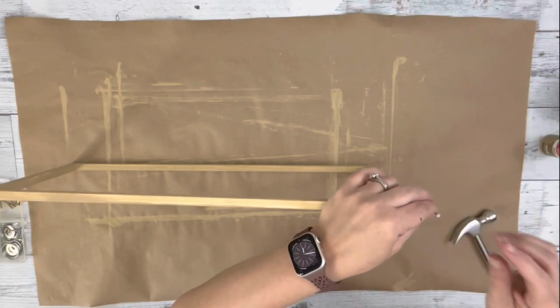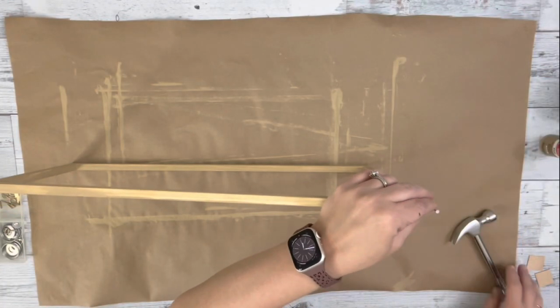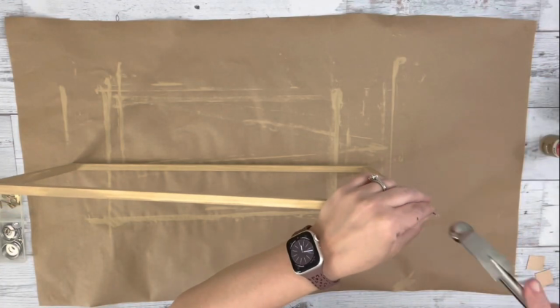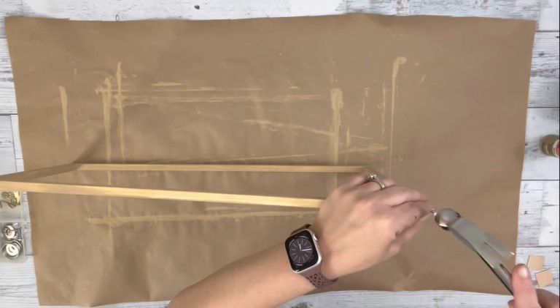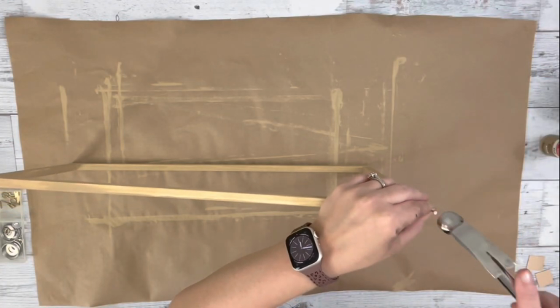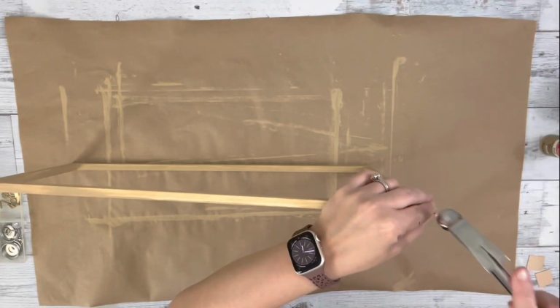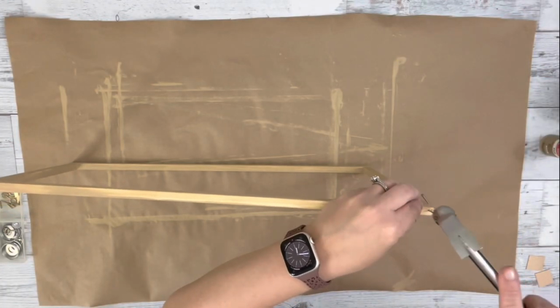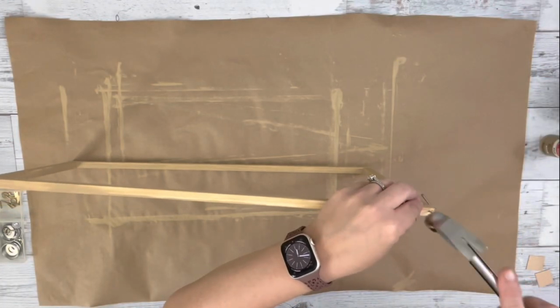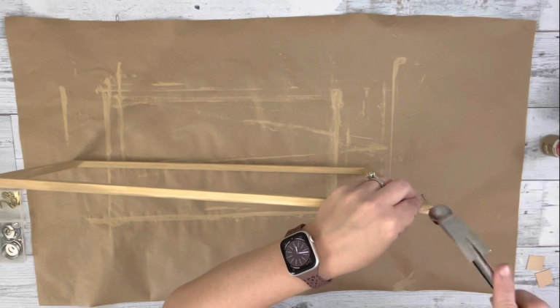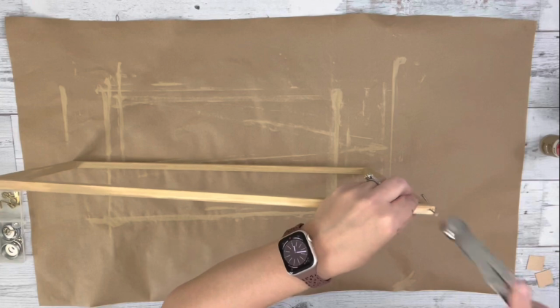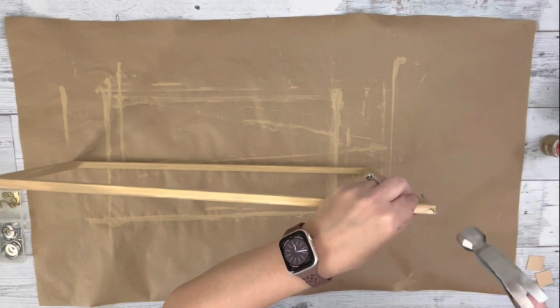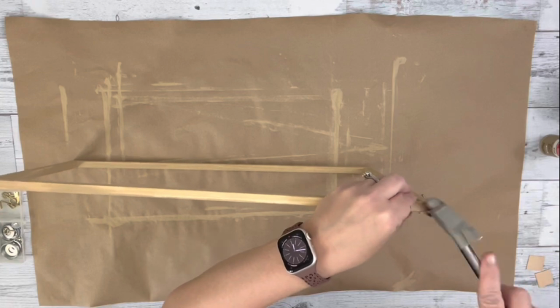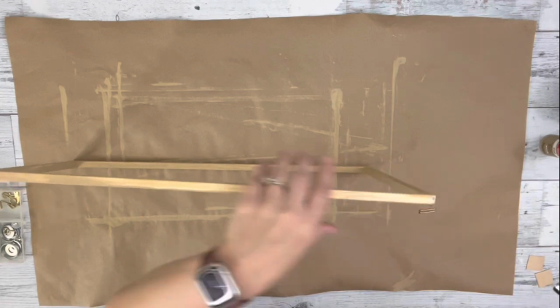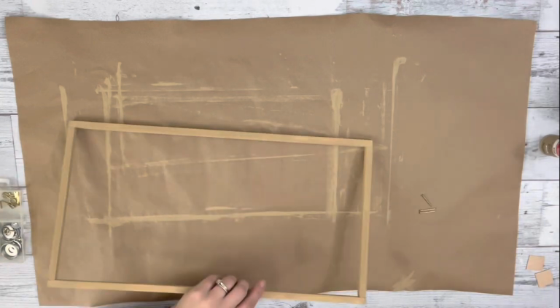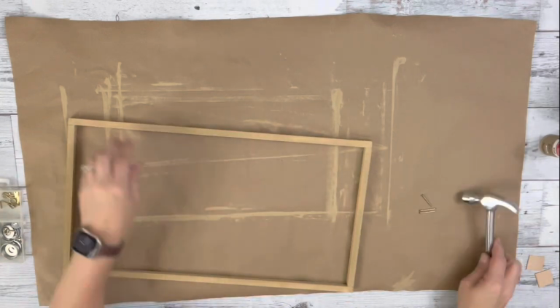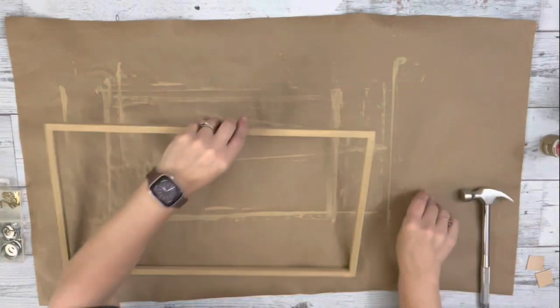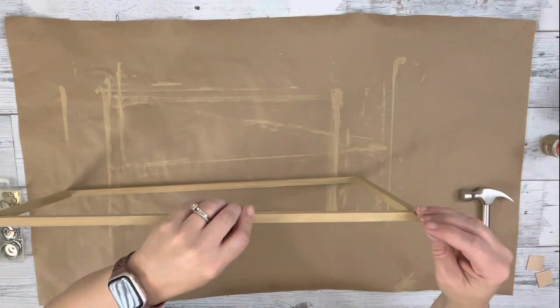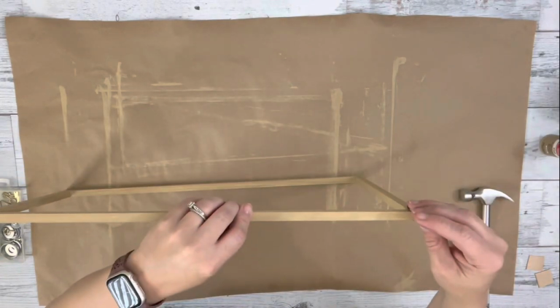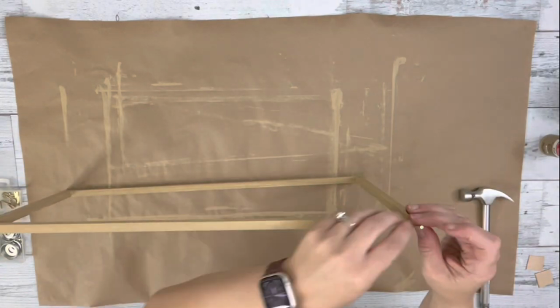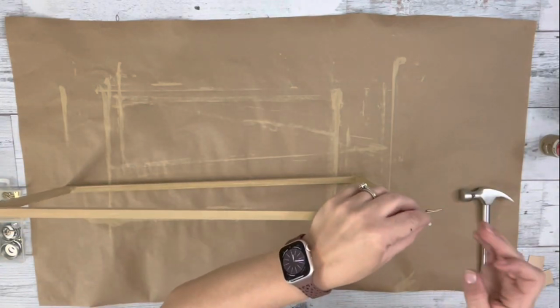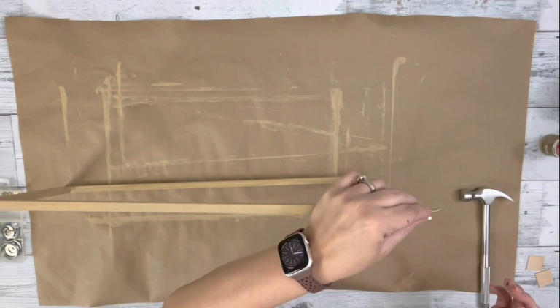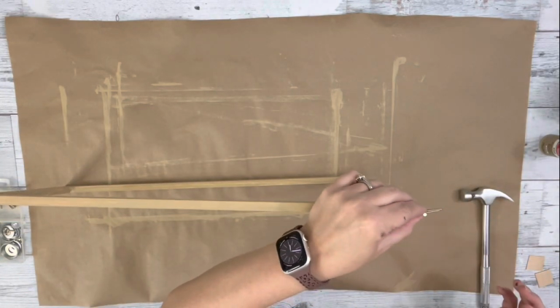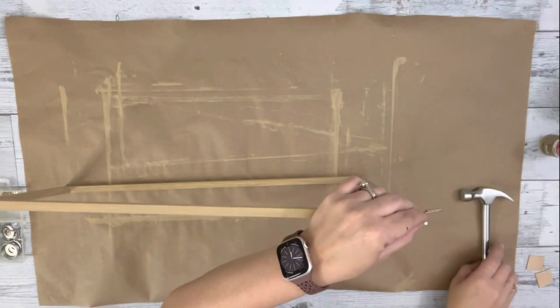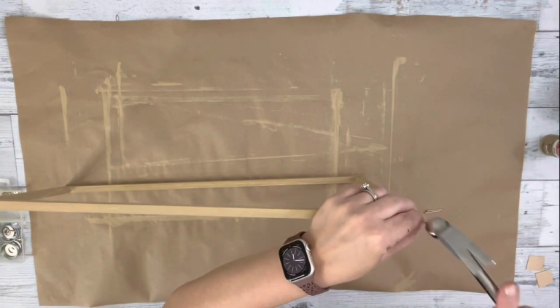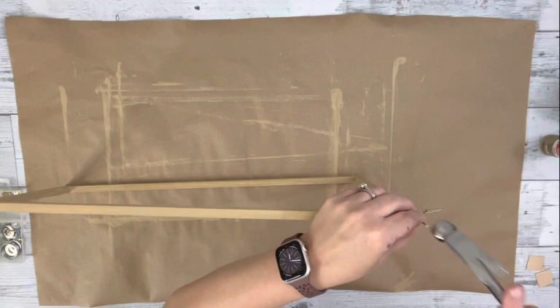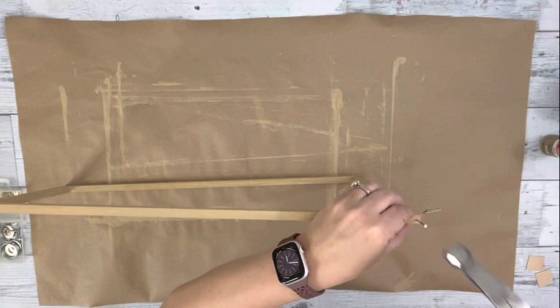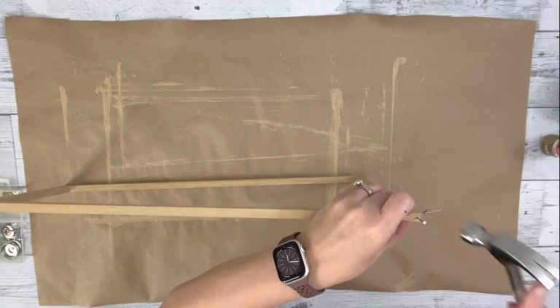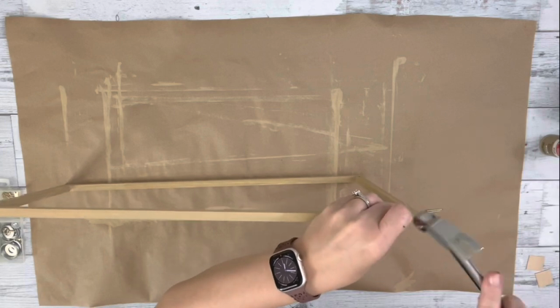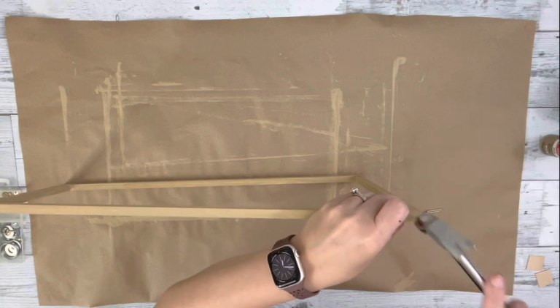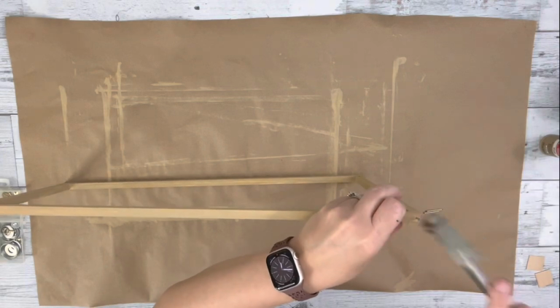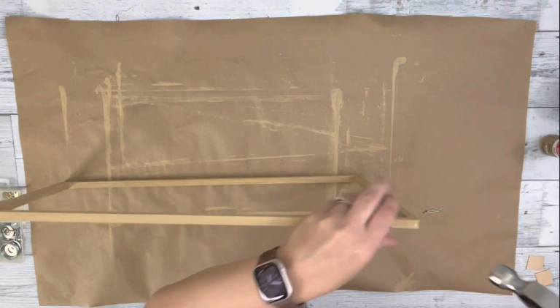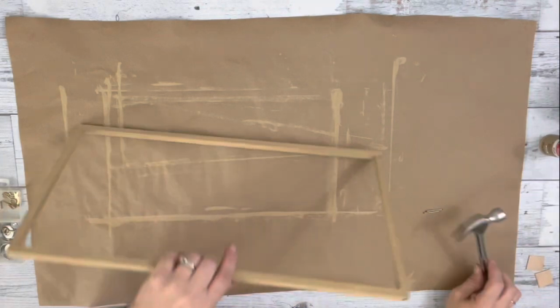I wanted some extra stability, so I just took these small little picture nails and hammered them into each corner where the dowels are connected.